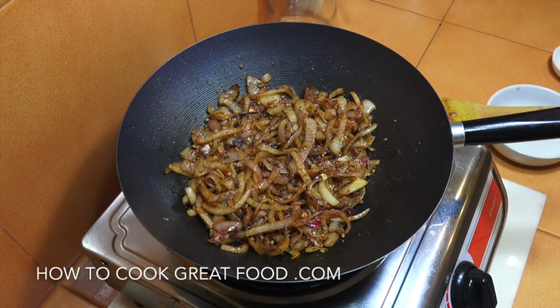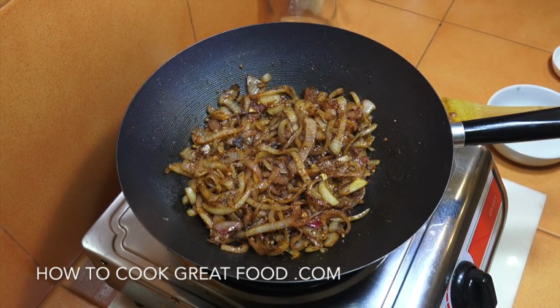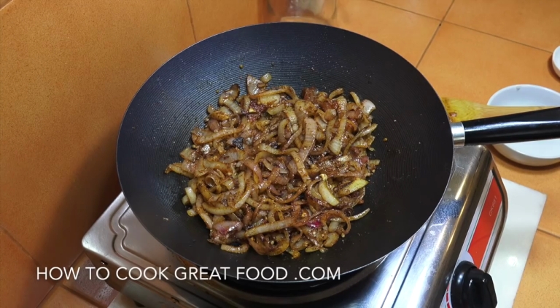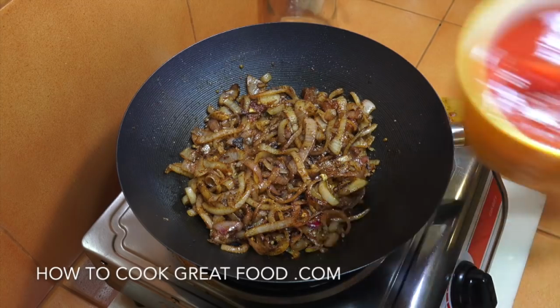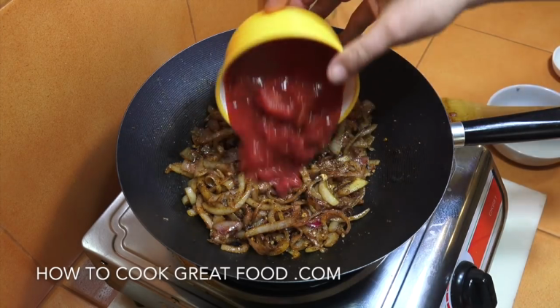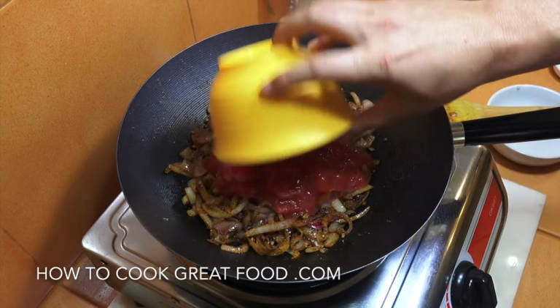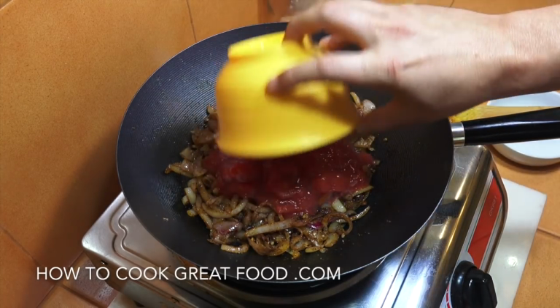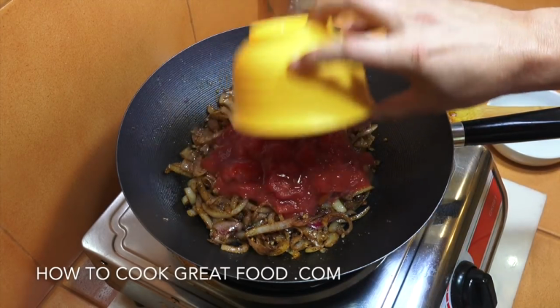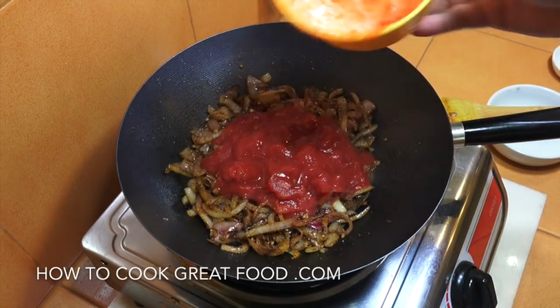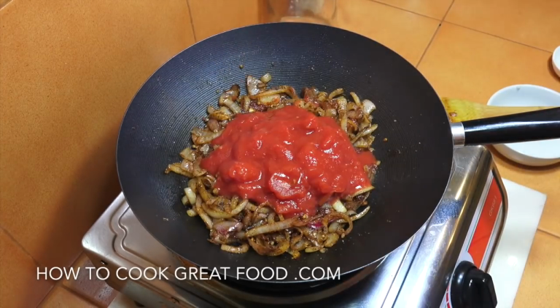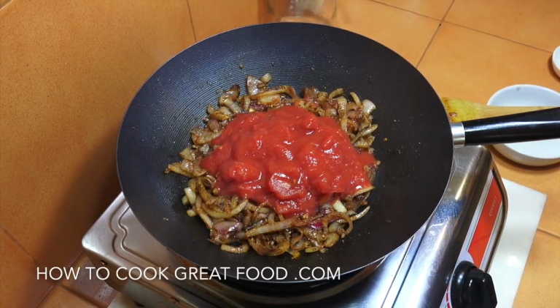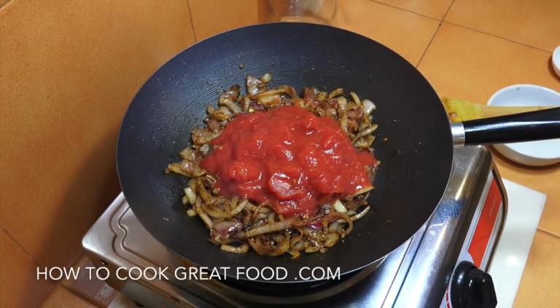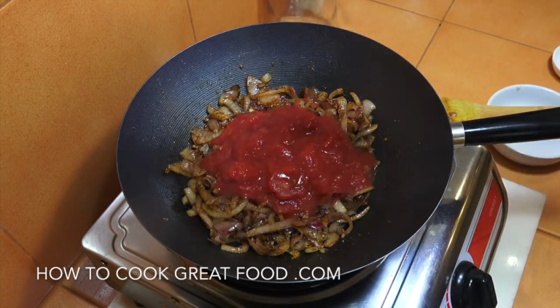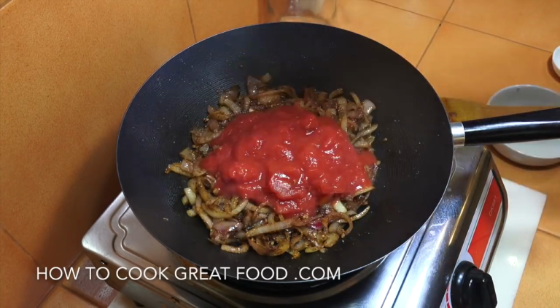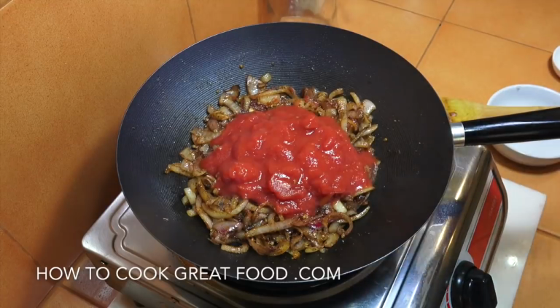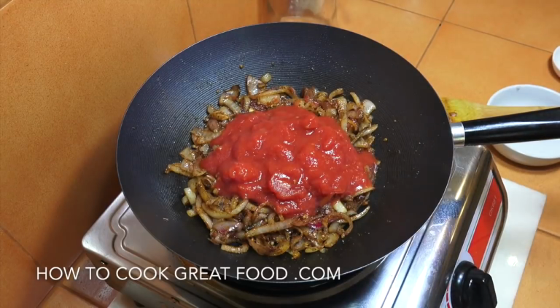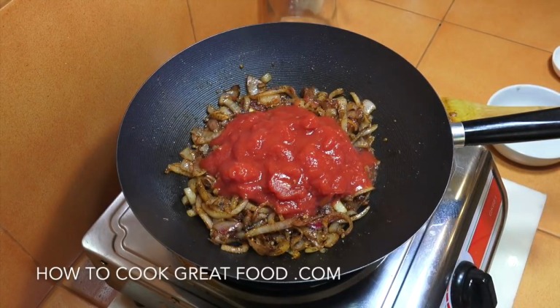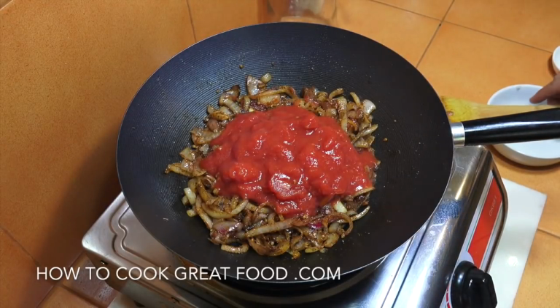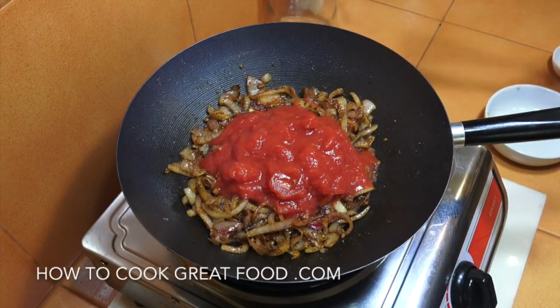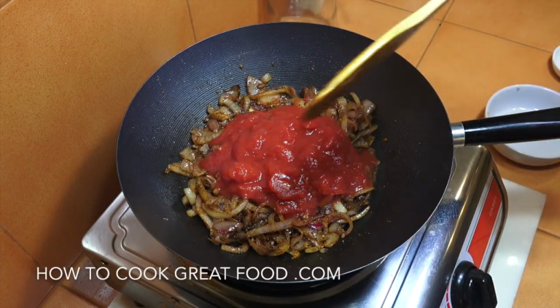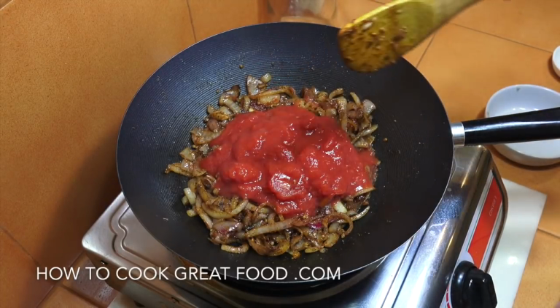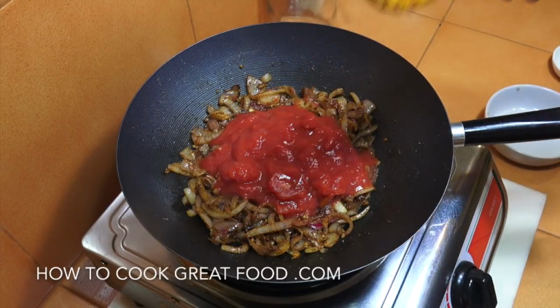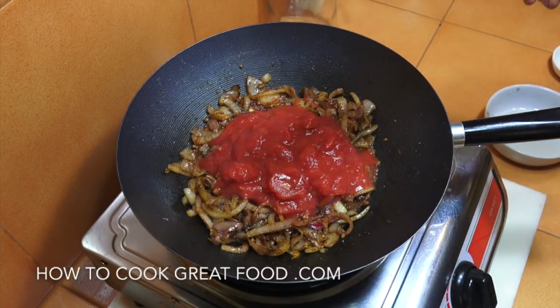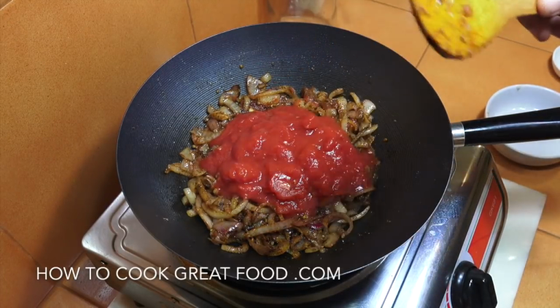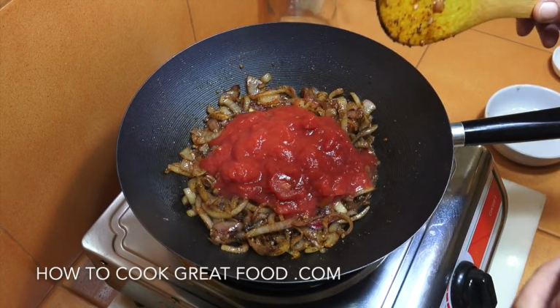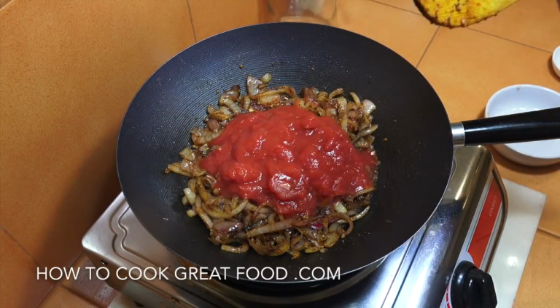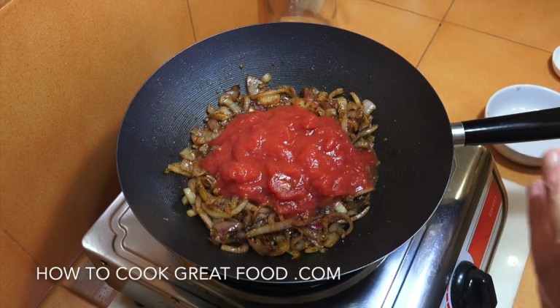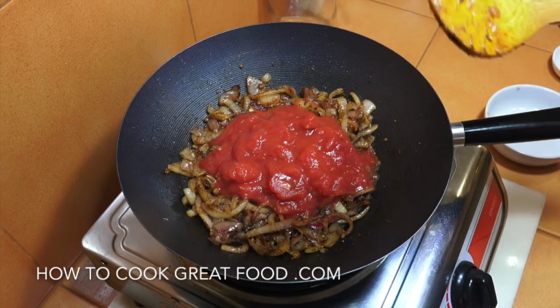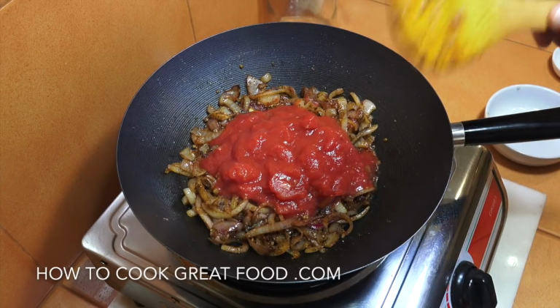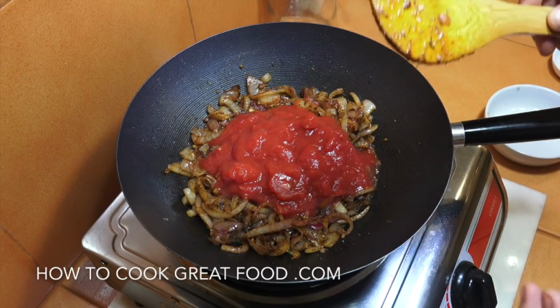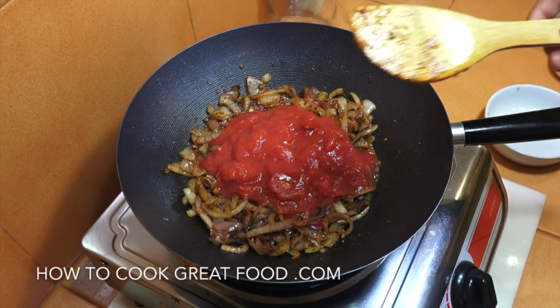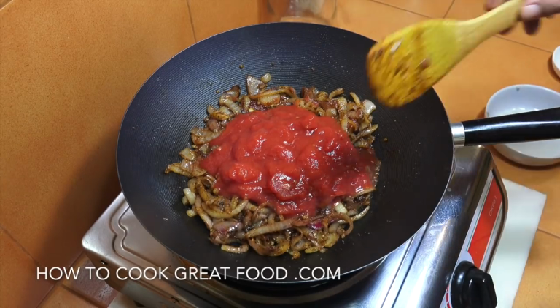I'm going to grab that one can of tomatoes, which I've just roughly chopped. We're going to stir this in and then let it go on a medium heat for about eight to ten minutes, giving it a stir every now and then.